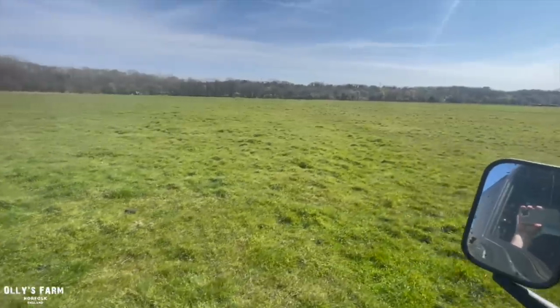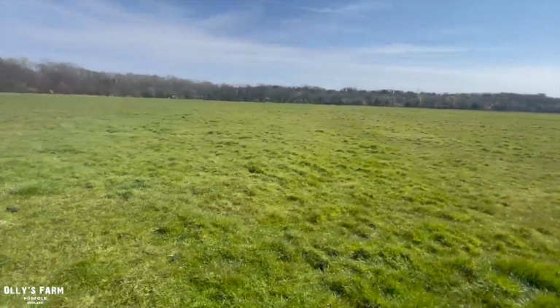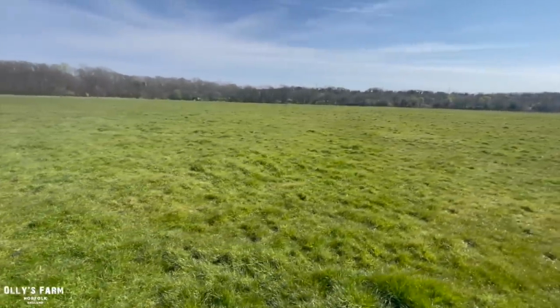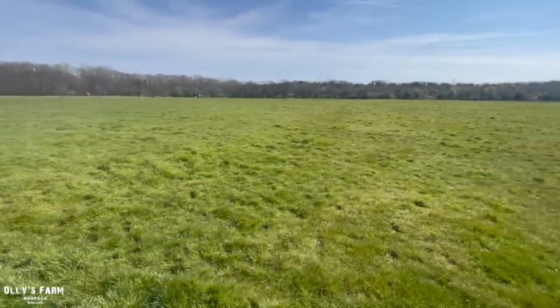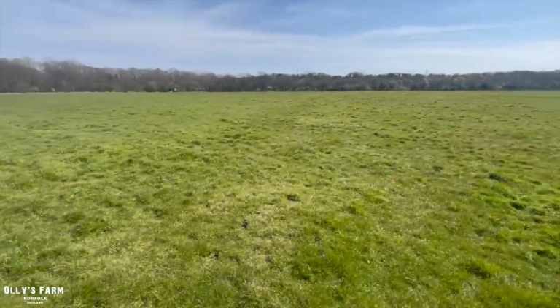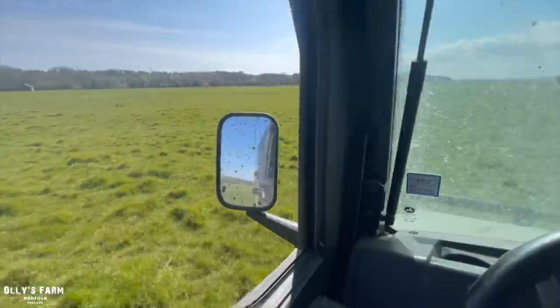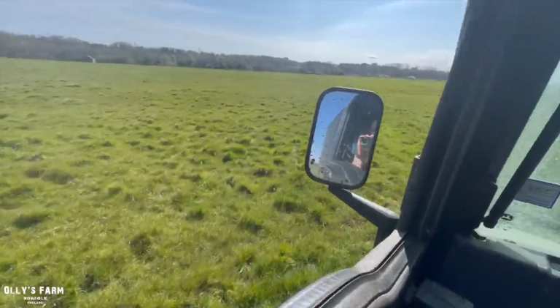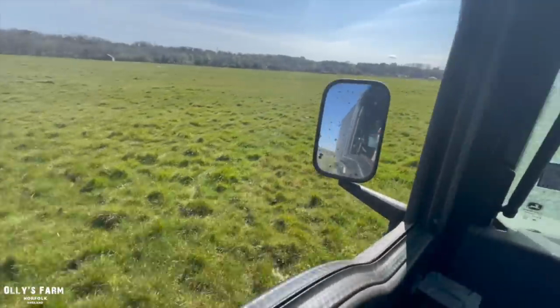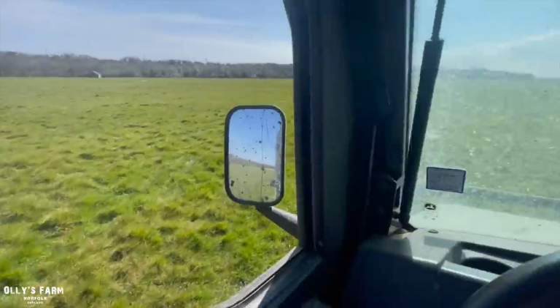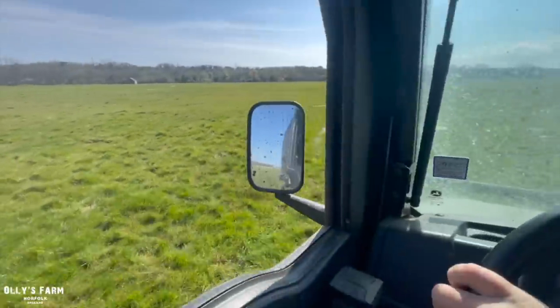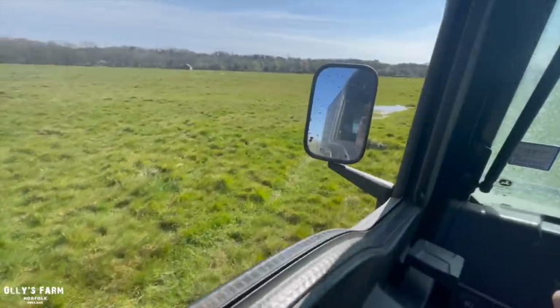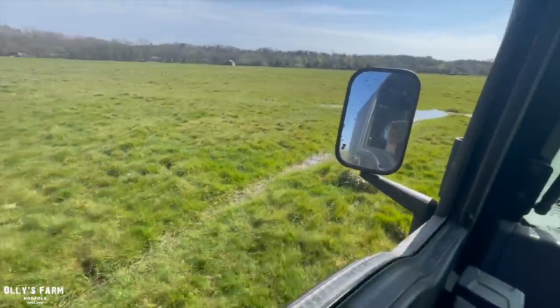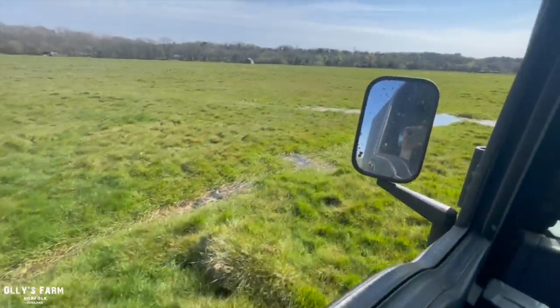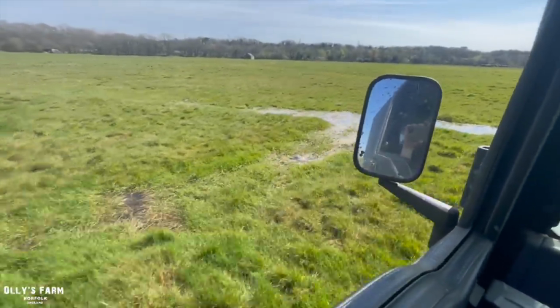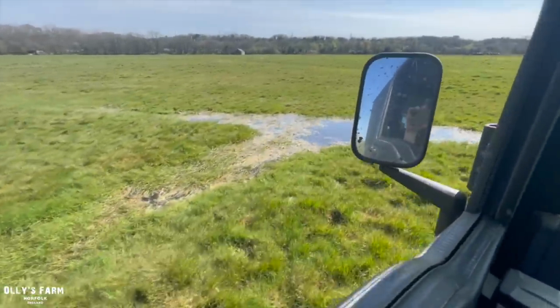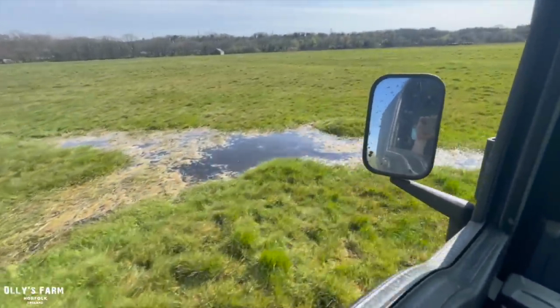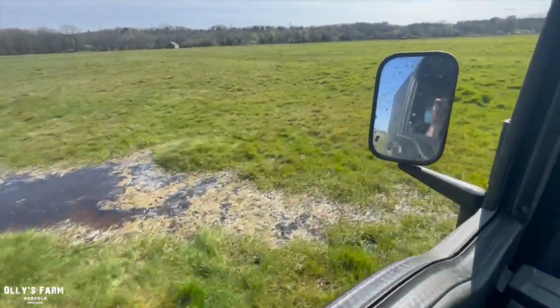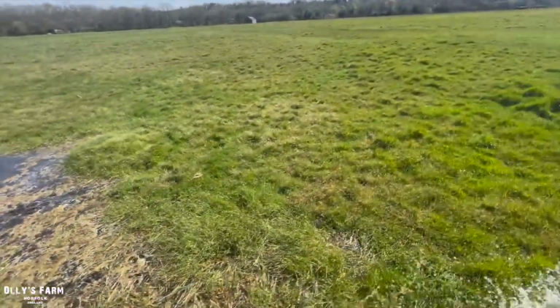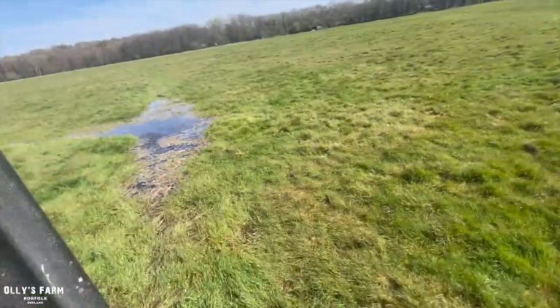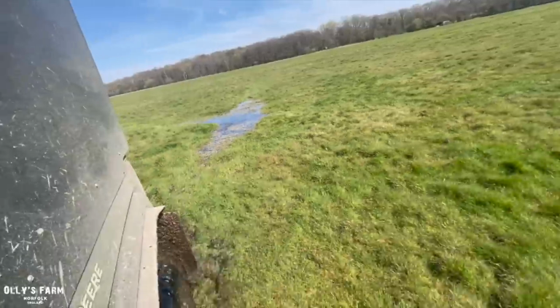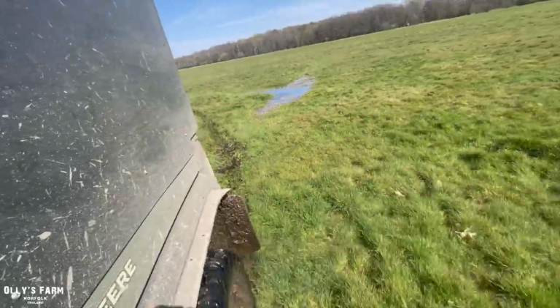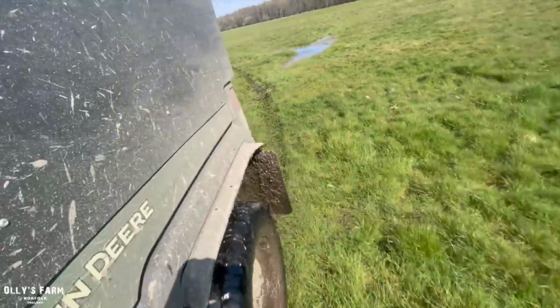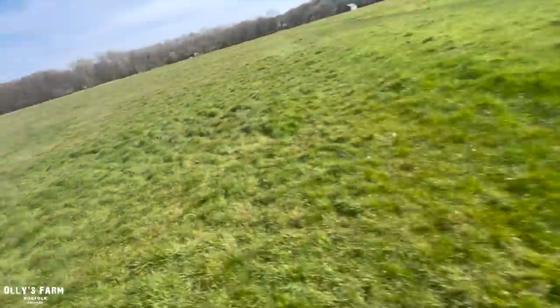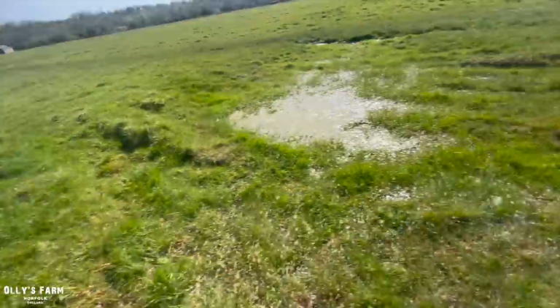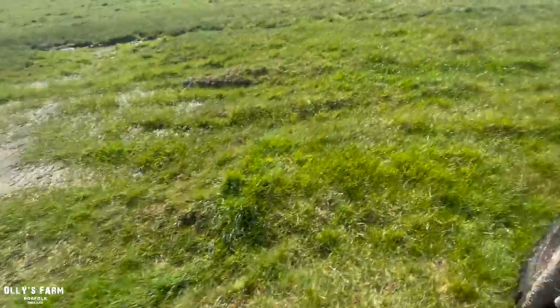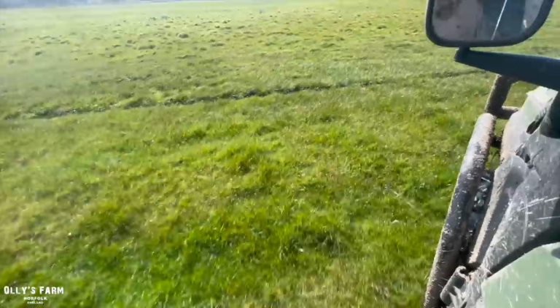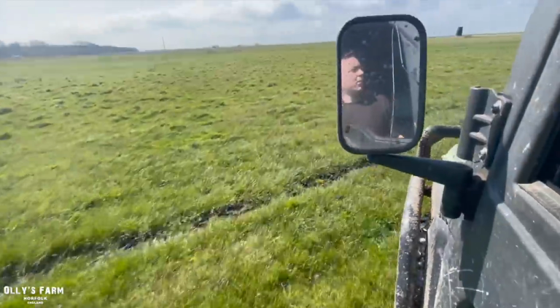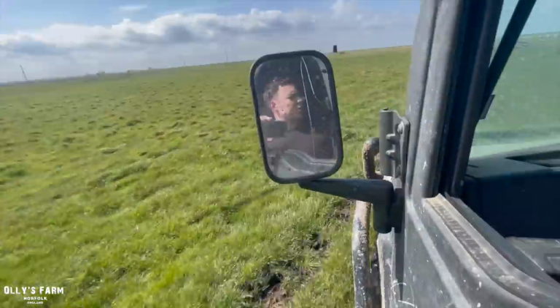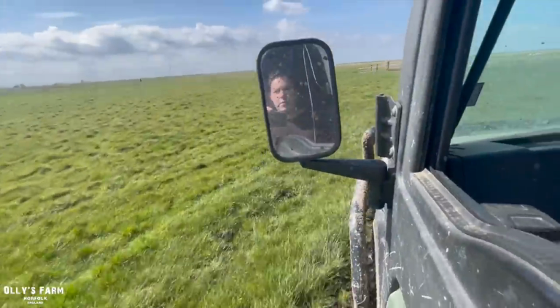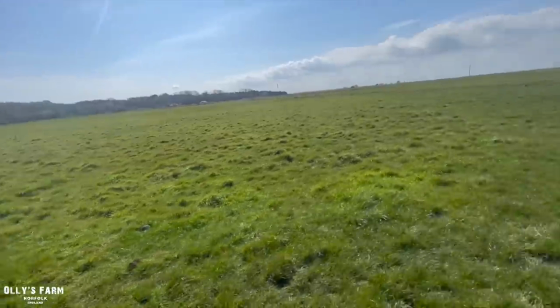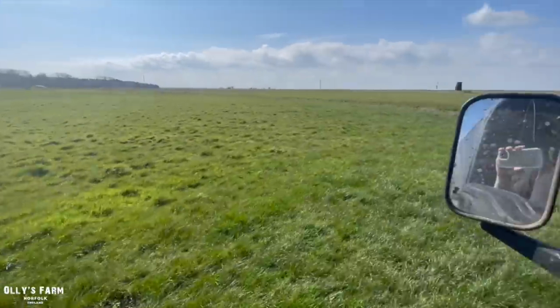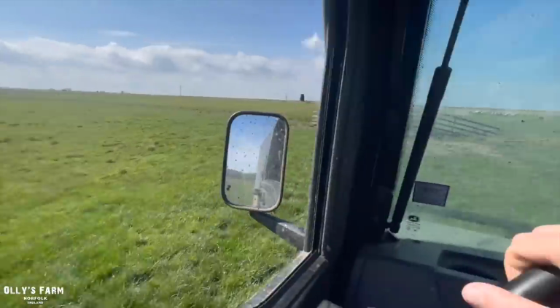Yeah, it was quite a mess here before. These are the bits you've got to be careful of — you don't want to get stuck in. Right, let's go and check these animals.